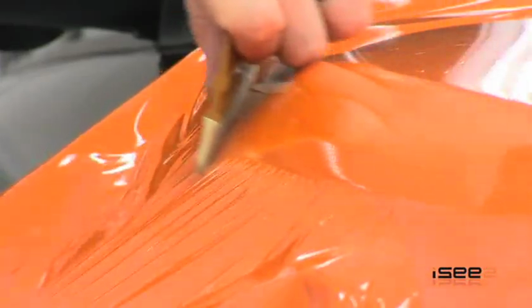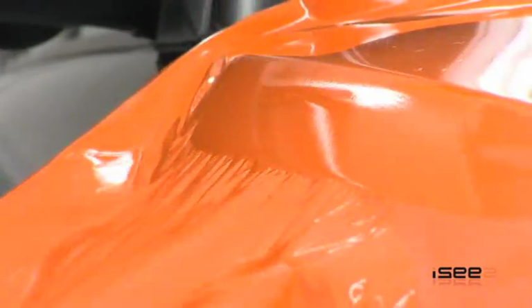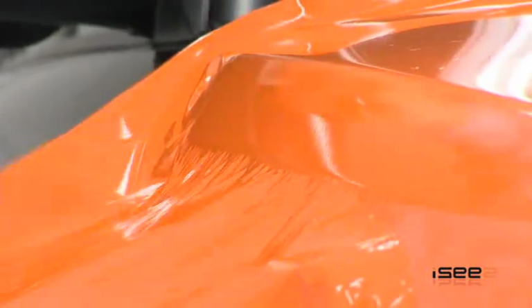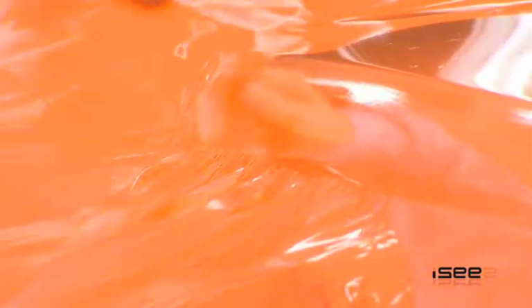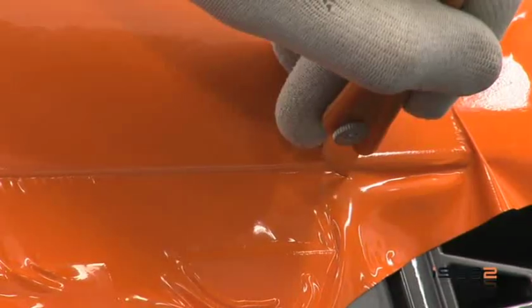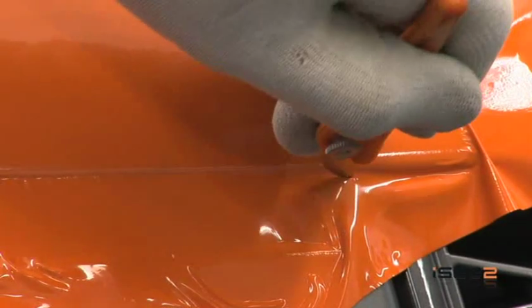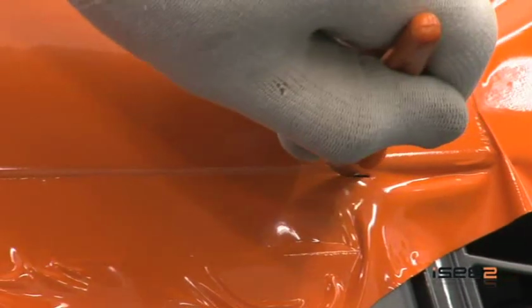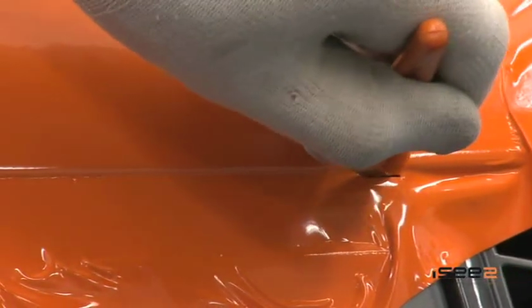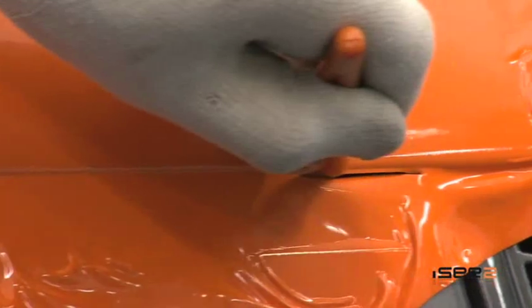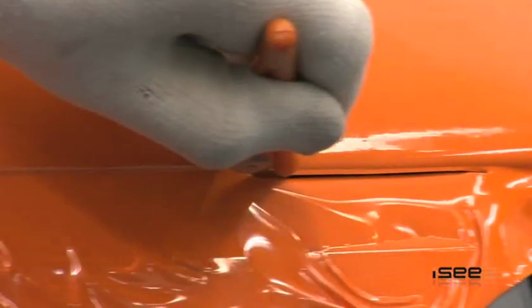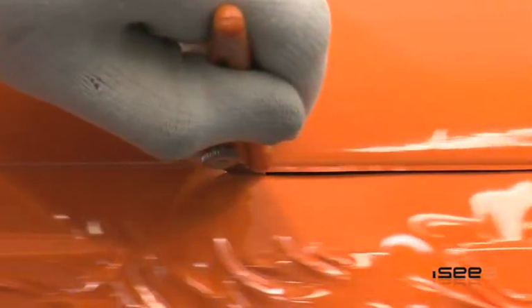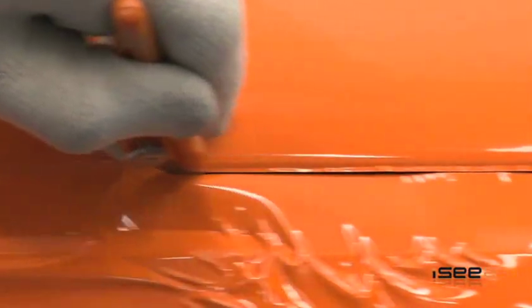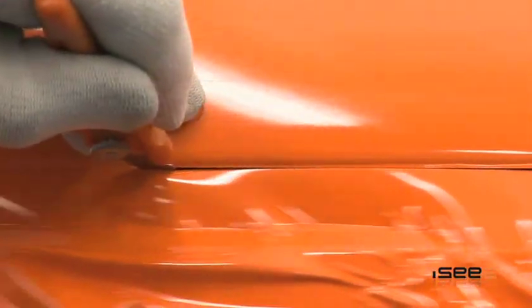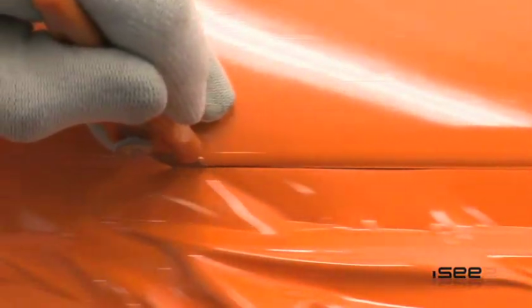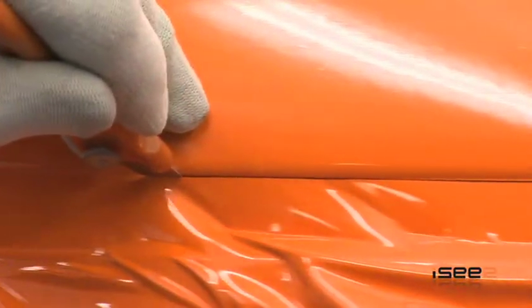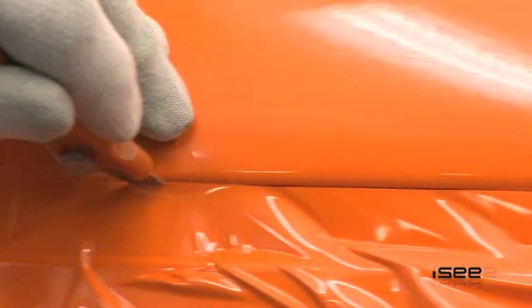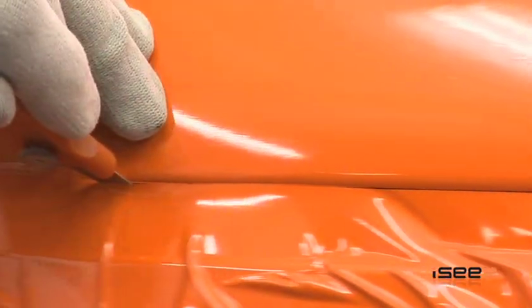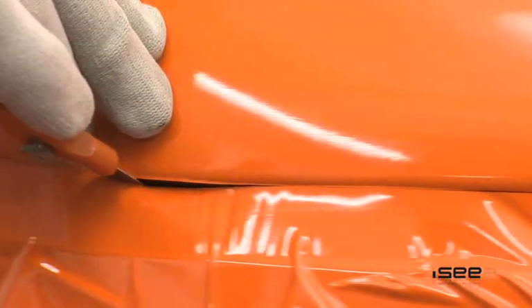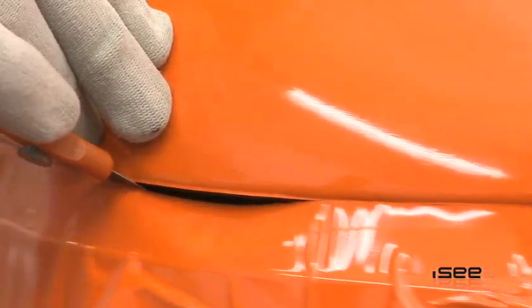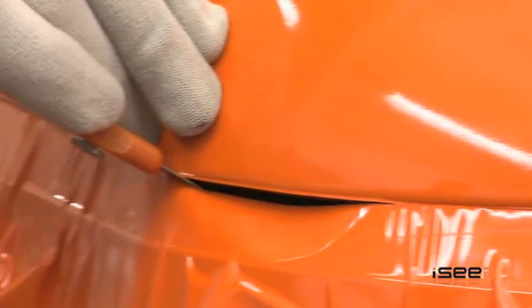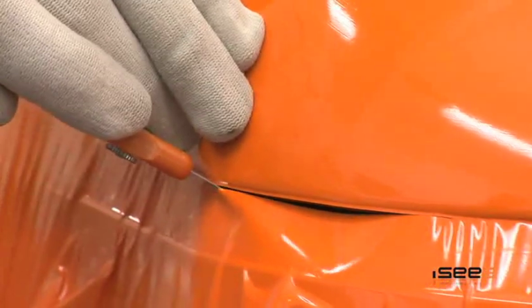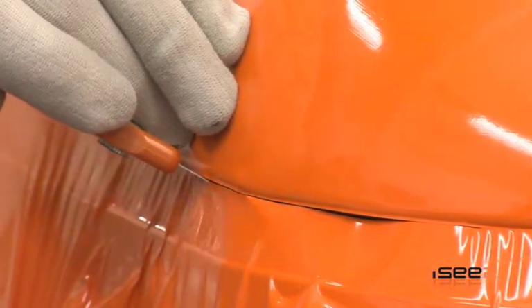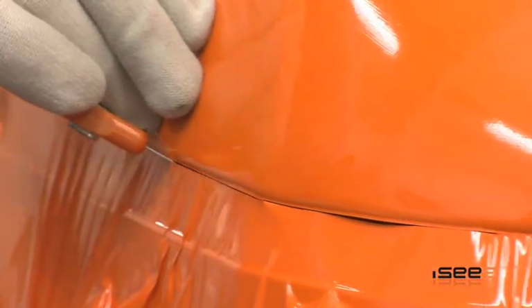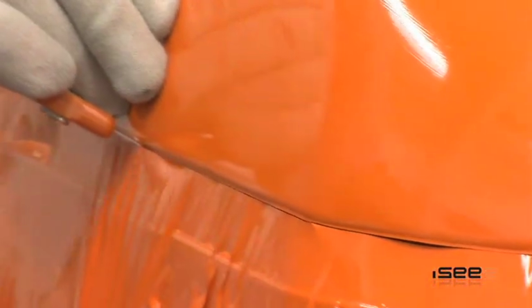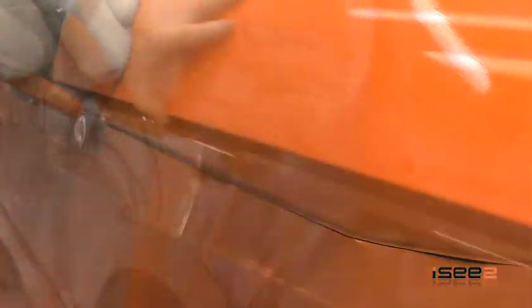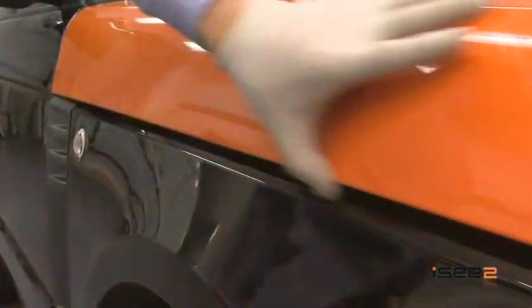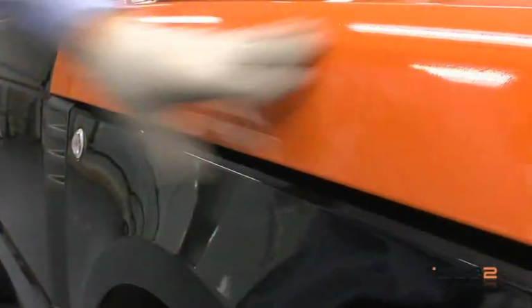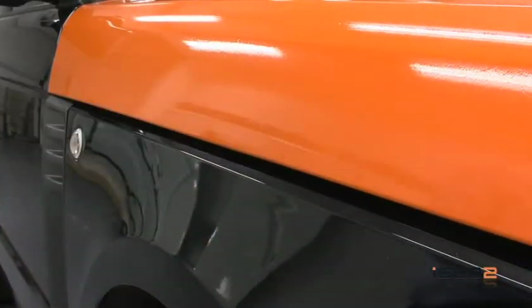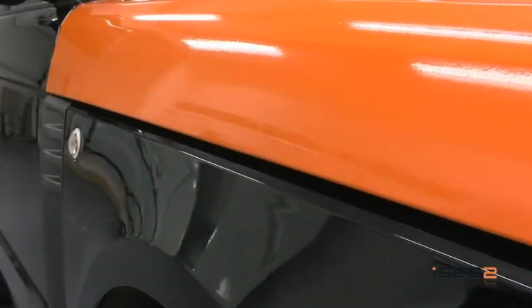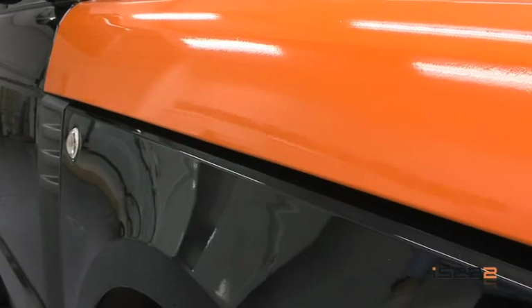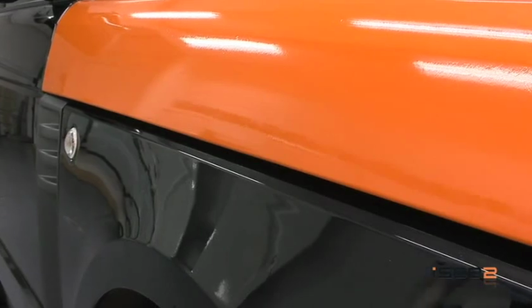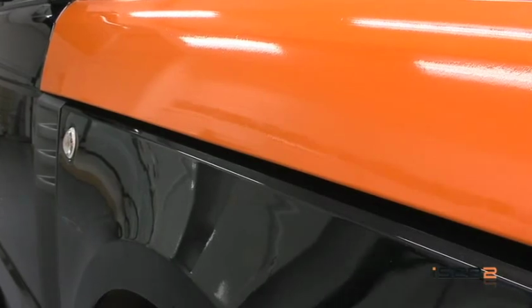Use the flat edge of the scalpel against the bodywork, not directly onto the paintwork. Always change your blade between cuts to ensure the neatest possible finish. Post-heat the edges and use a gloved hand for the final finishing touches.